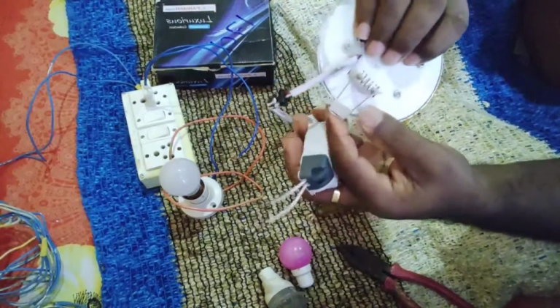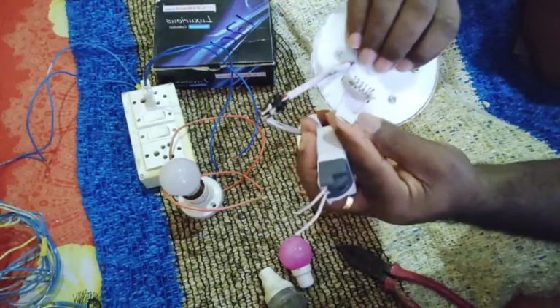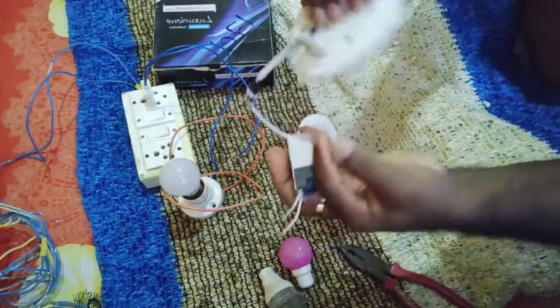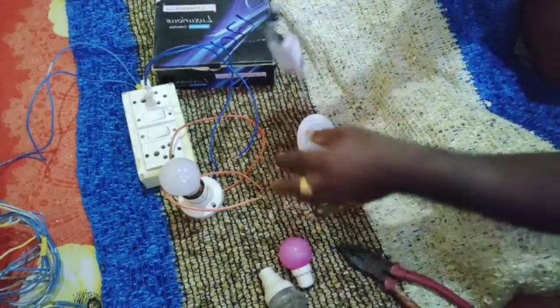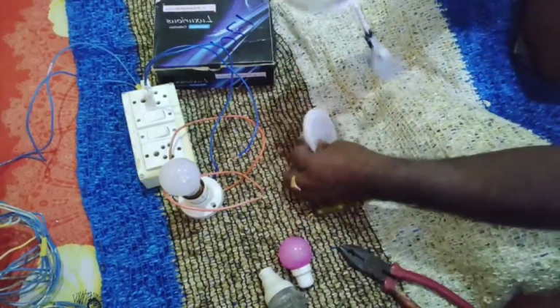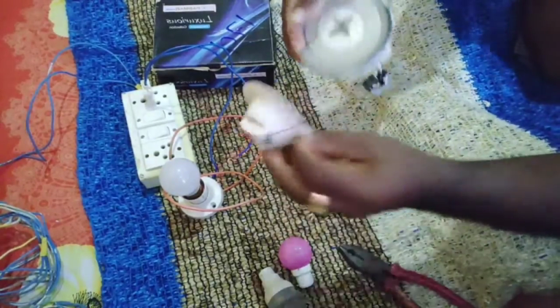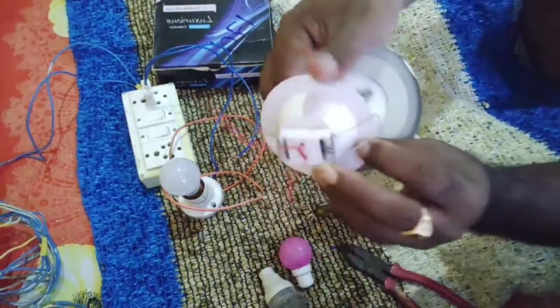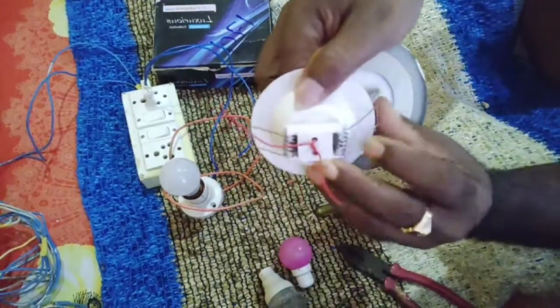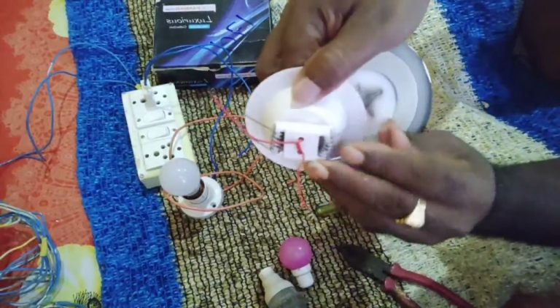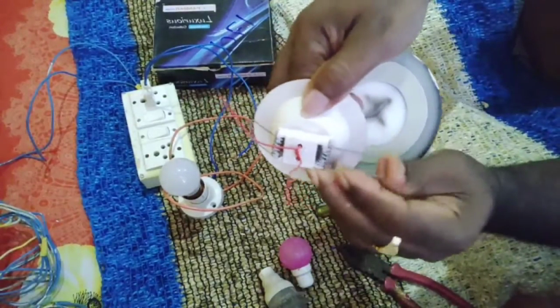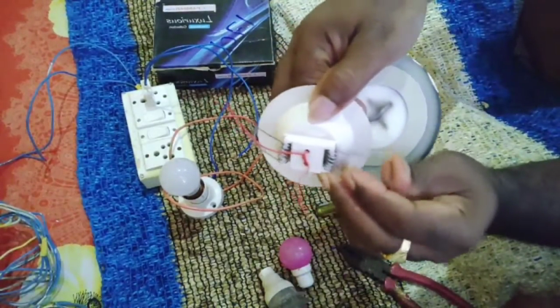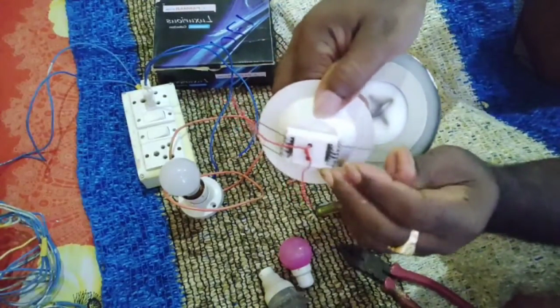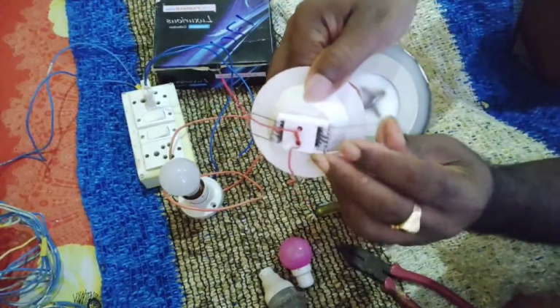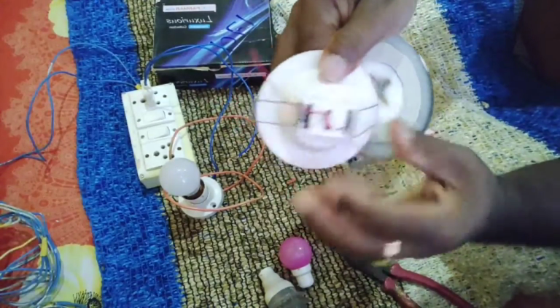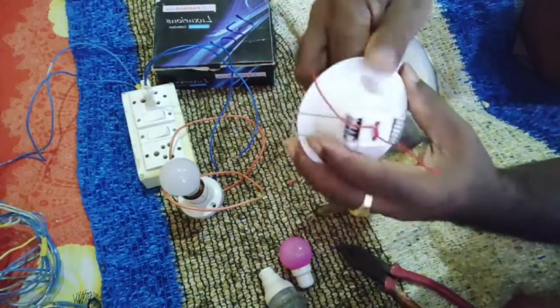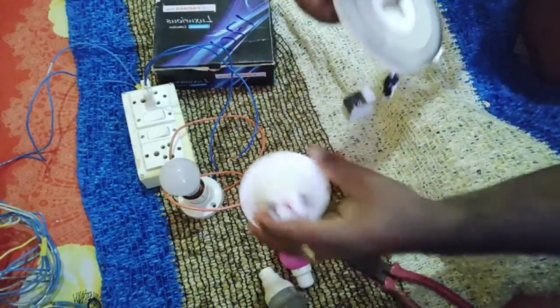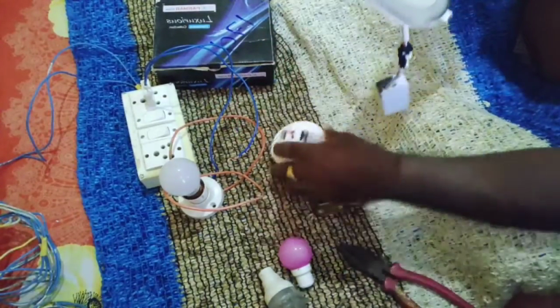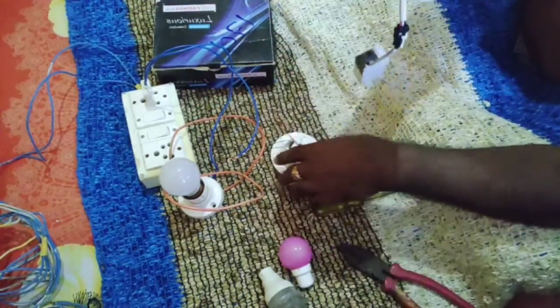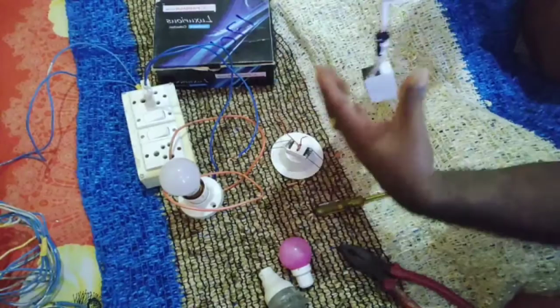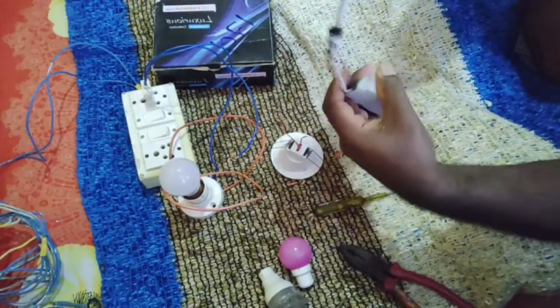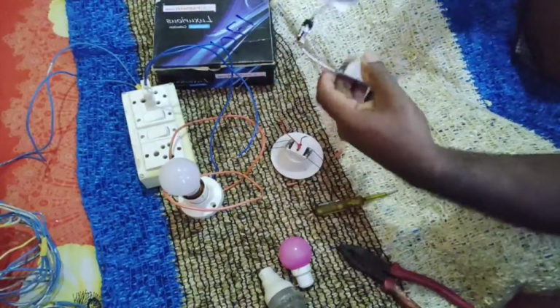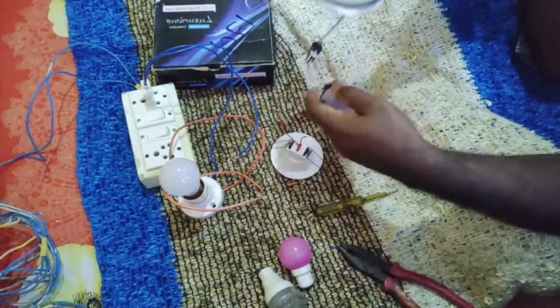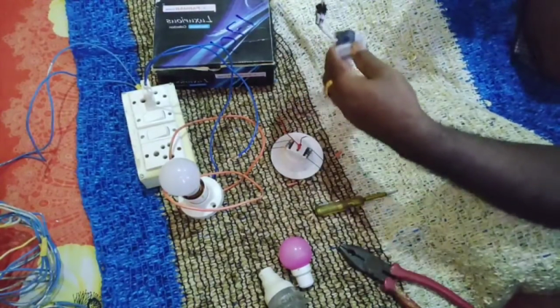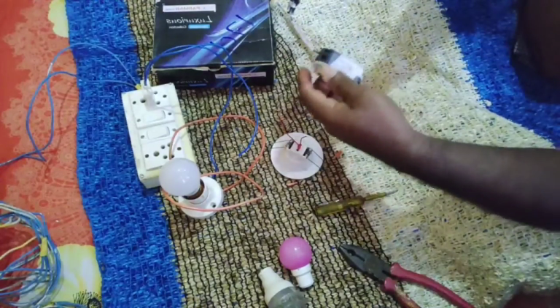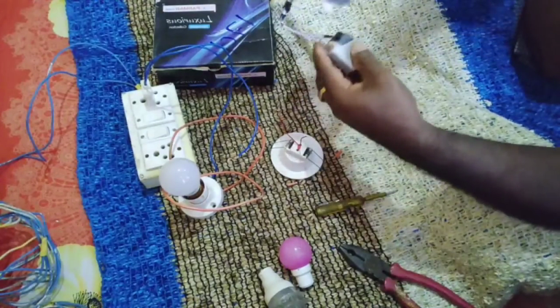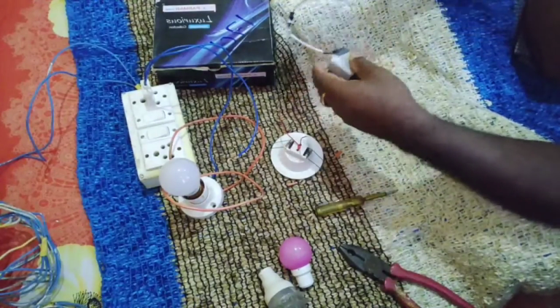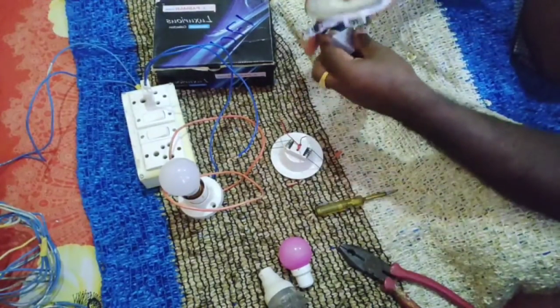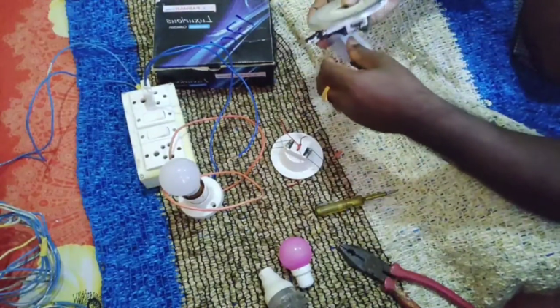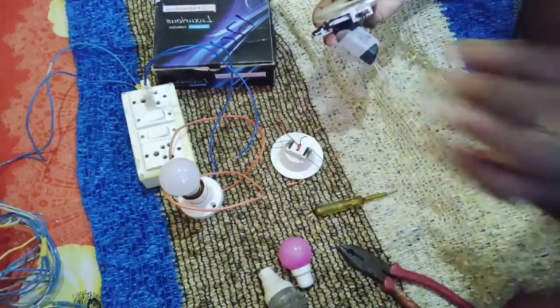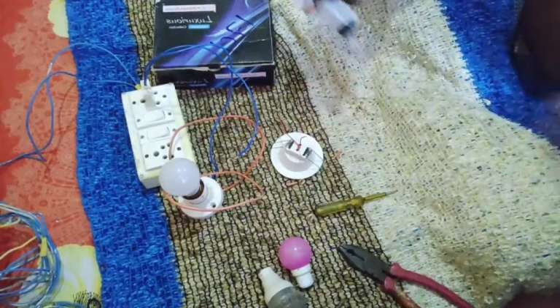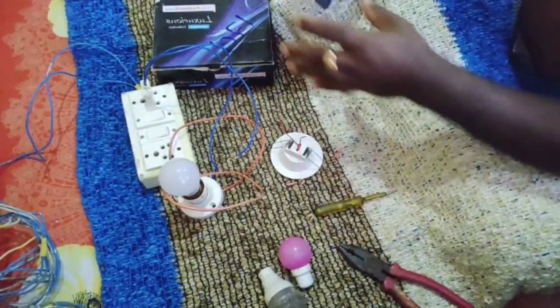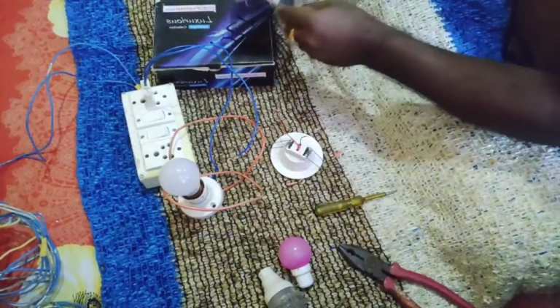We have two colors and alternate colors. First, we have to test the light and test the wiring.